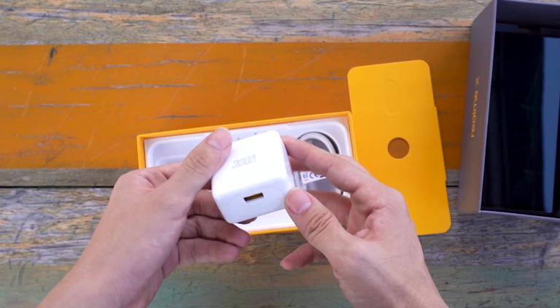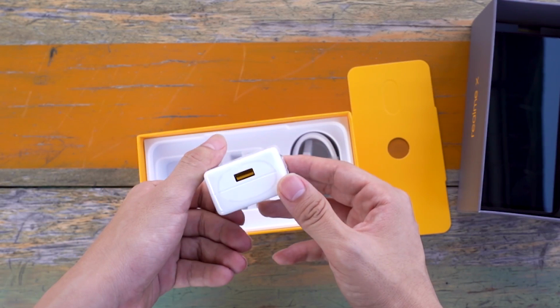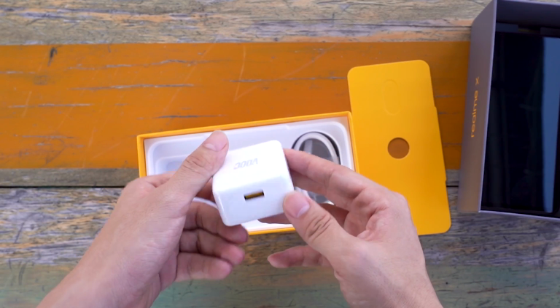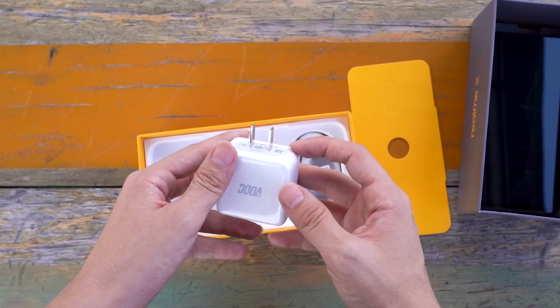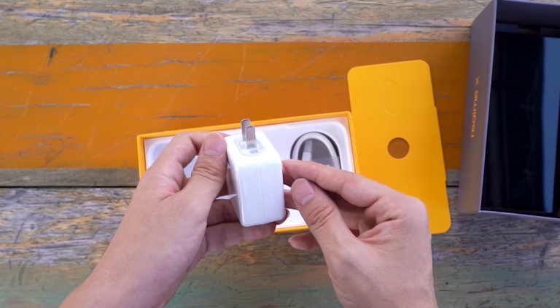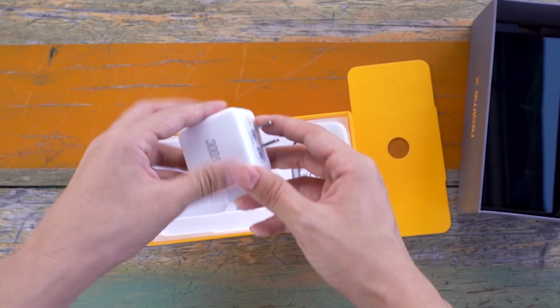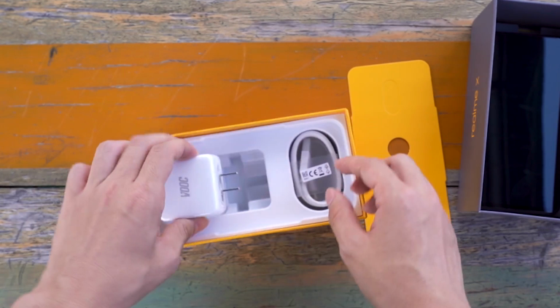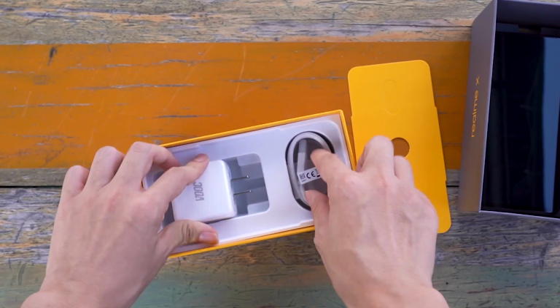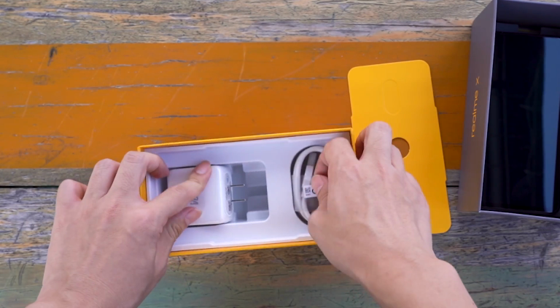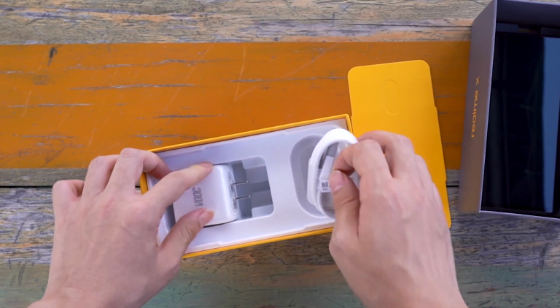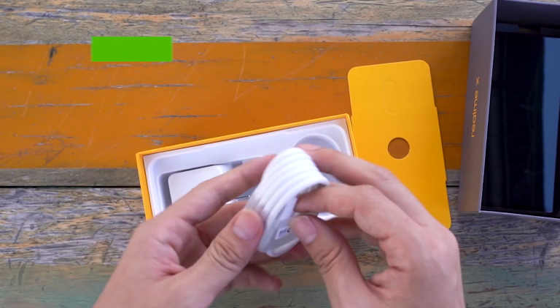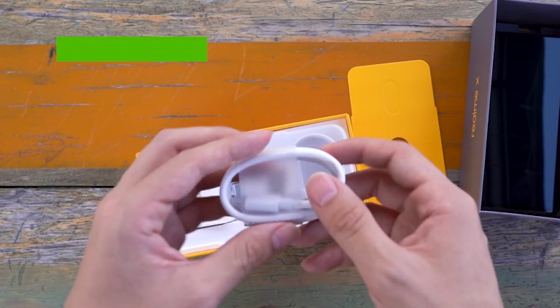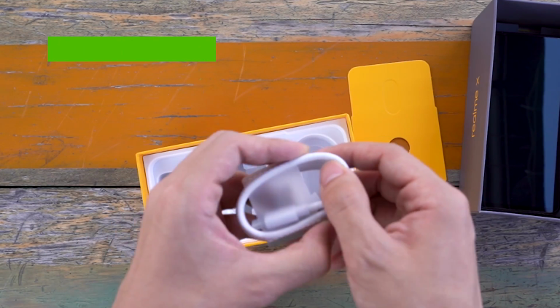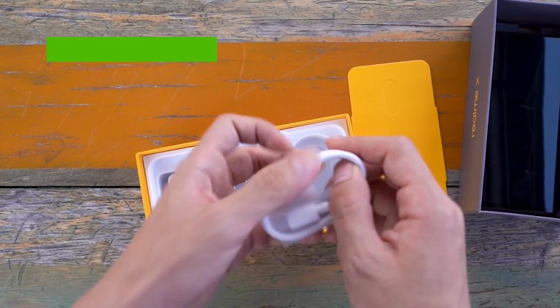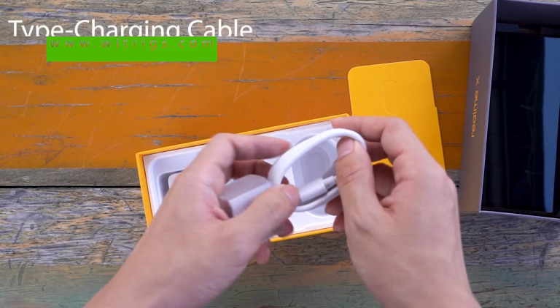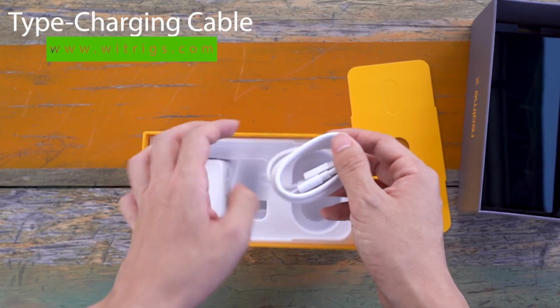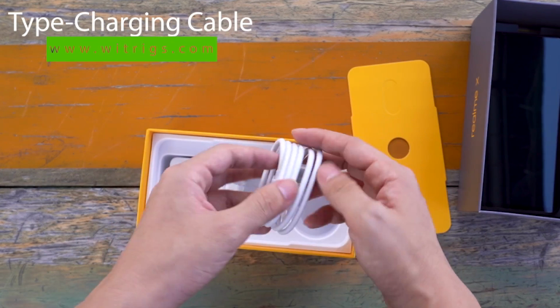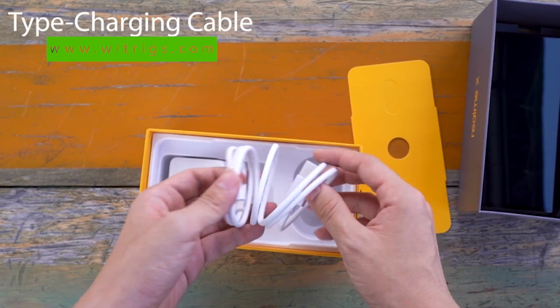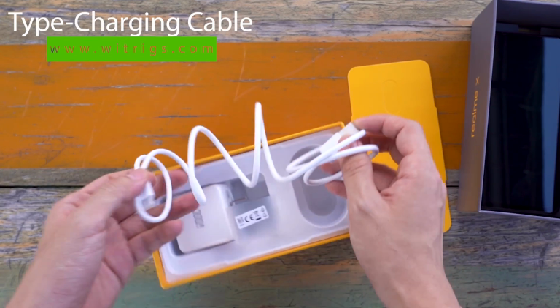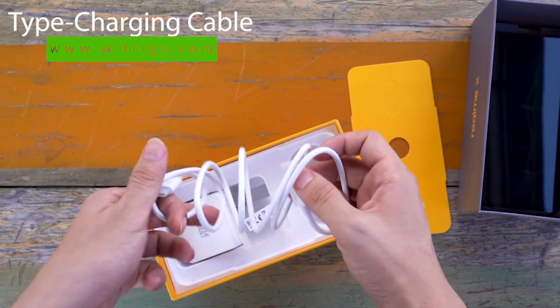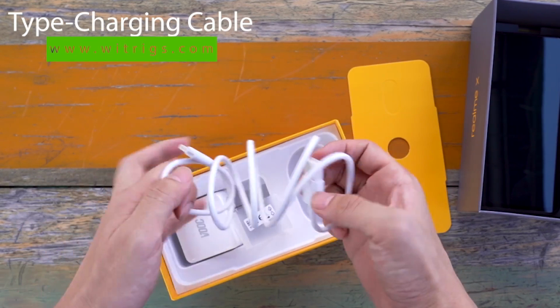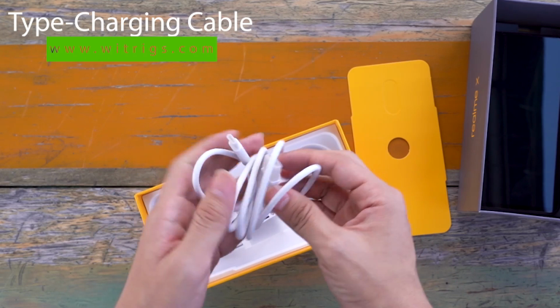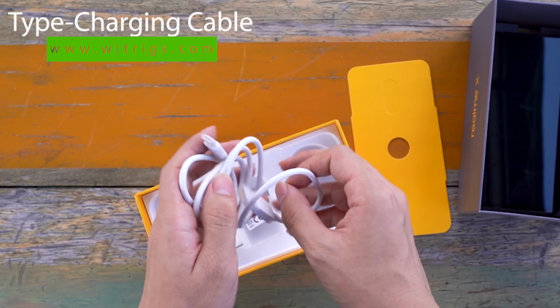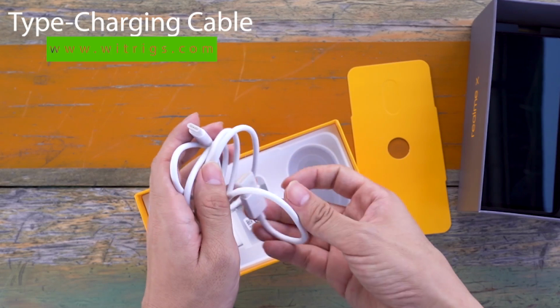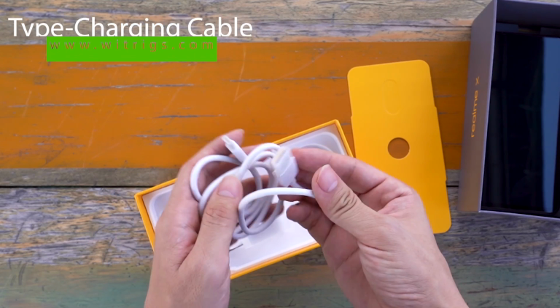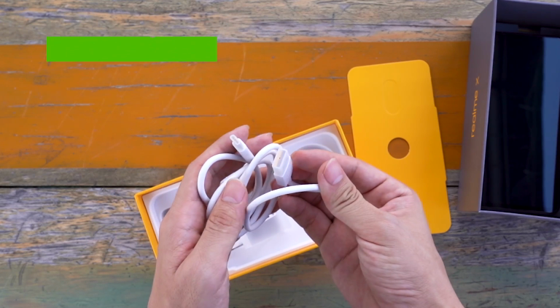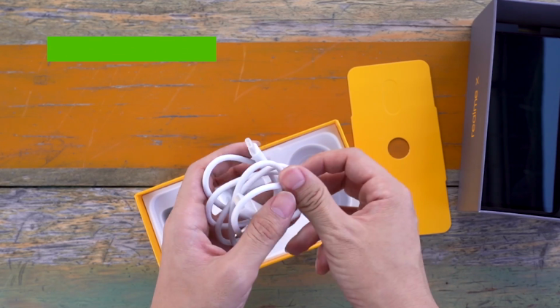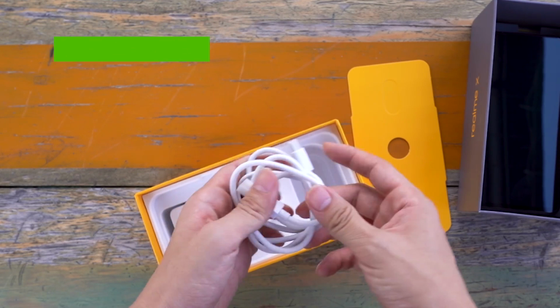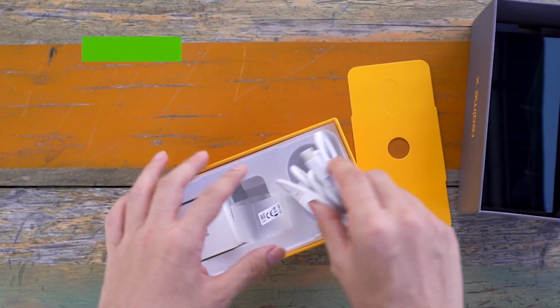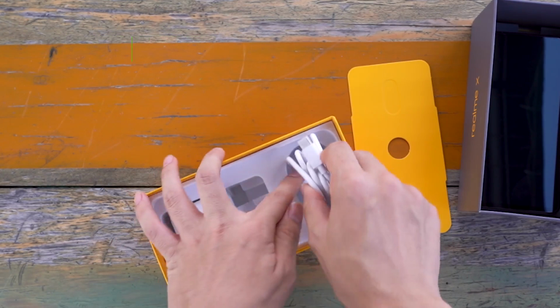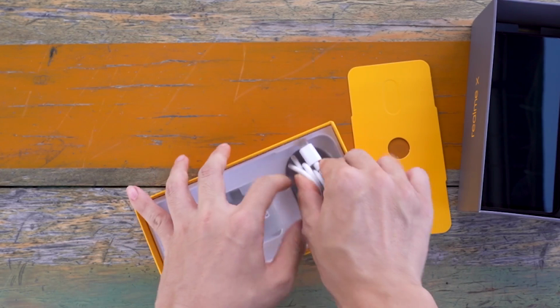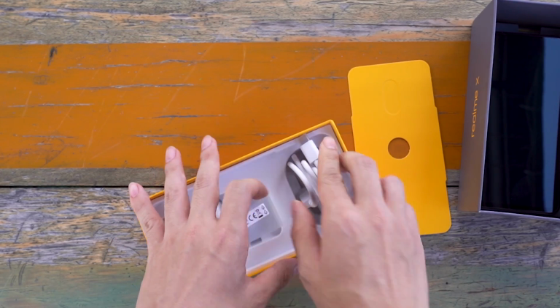Waterproof testing is done to see how long this non-waterproof mobile phone can survive if it falls into water. It is suggested that we should give priority to protection in the process of use.